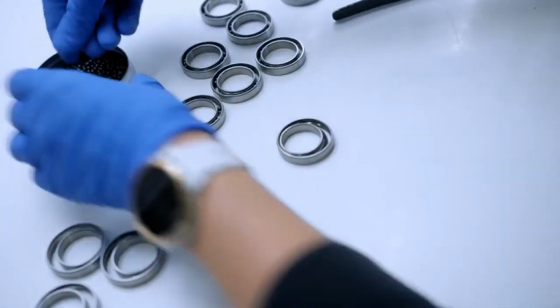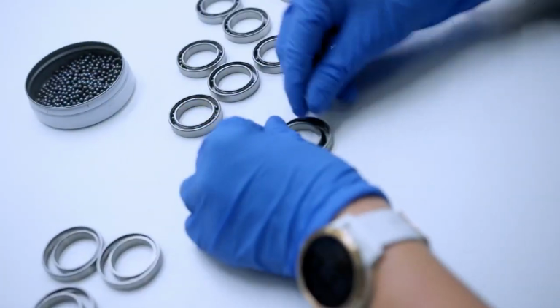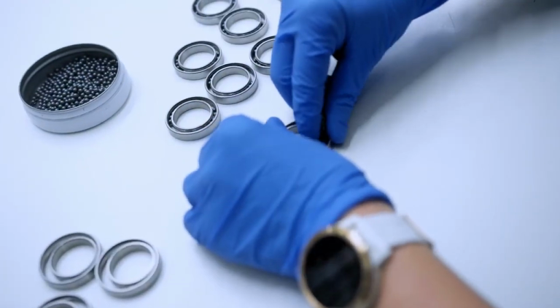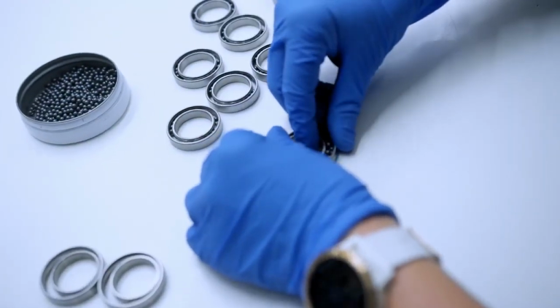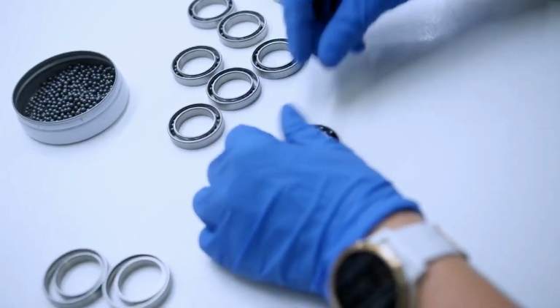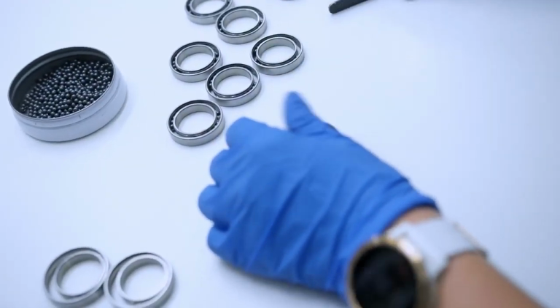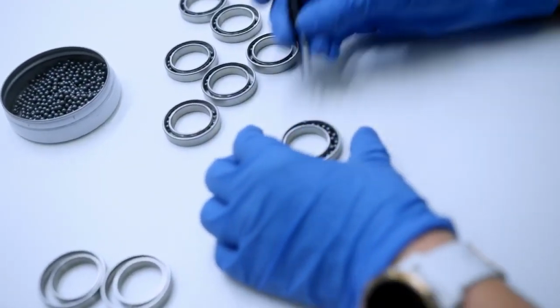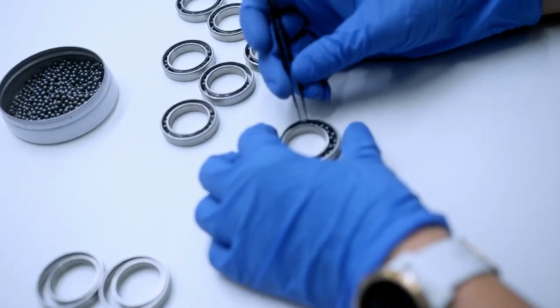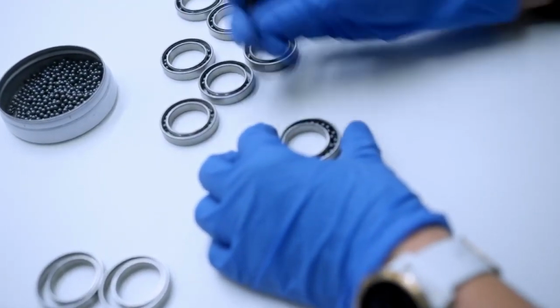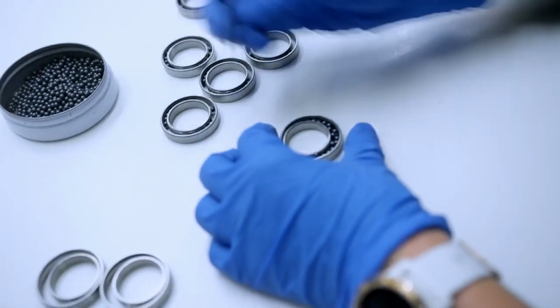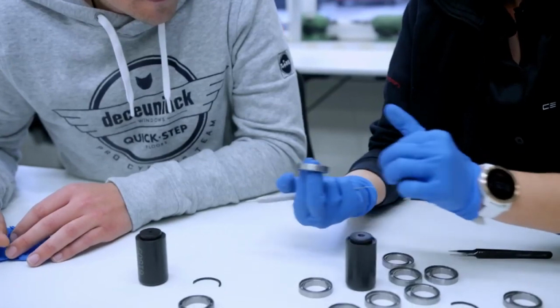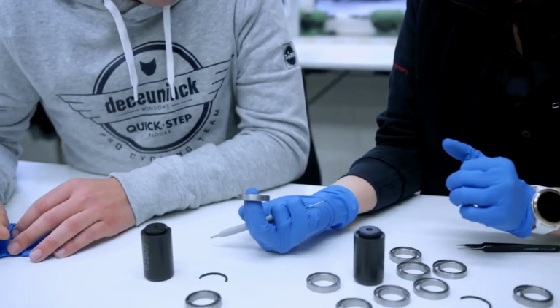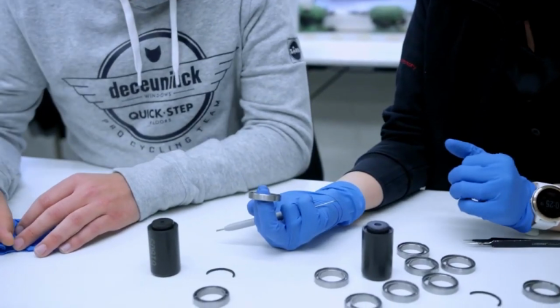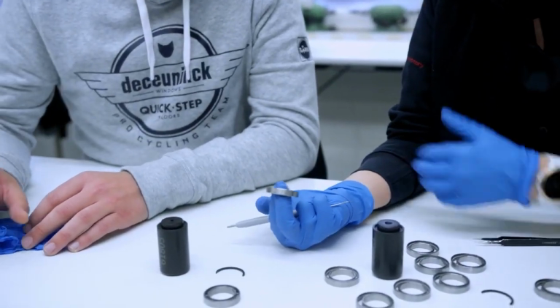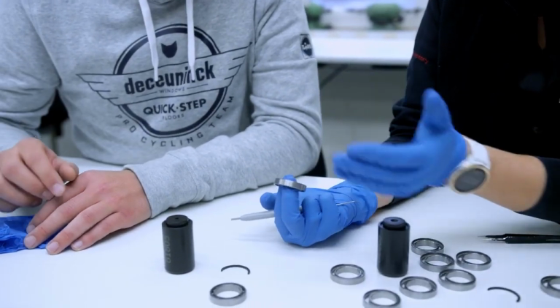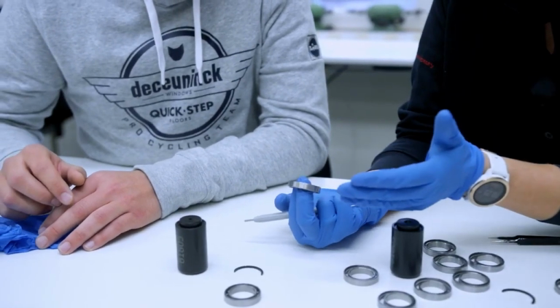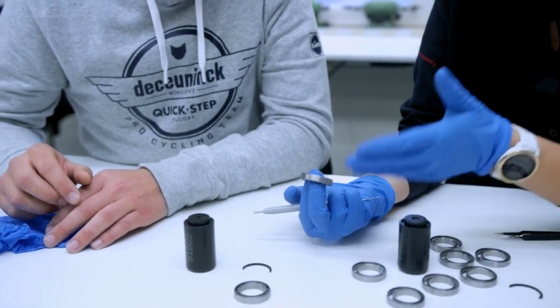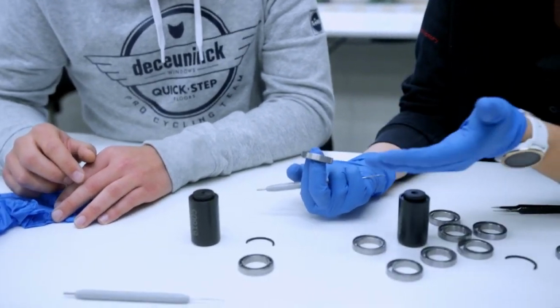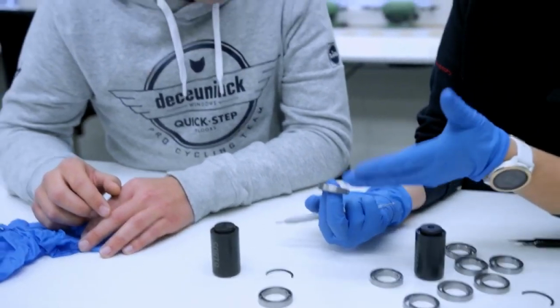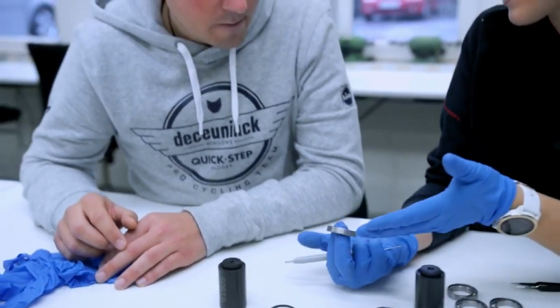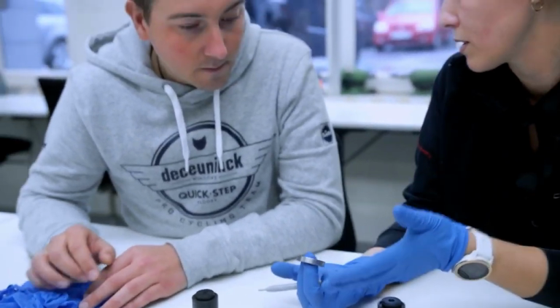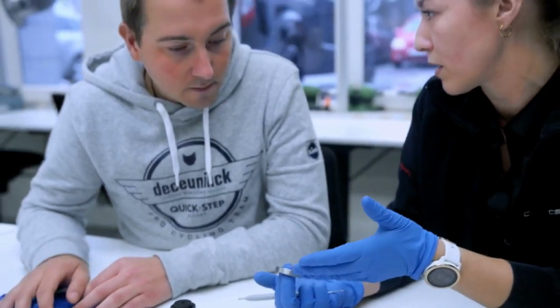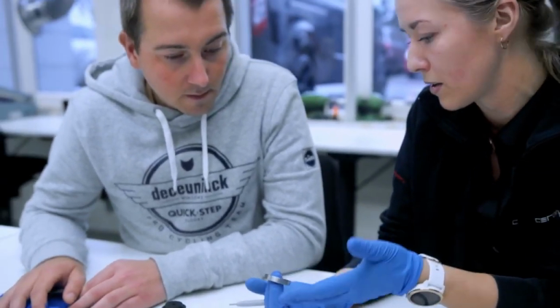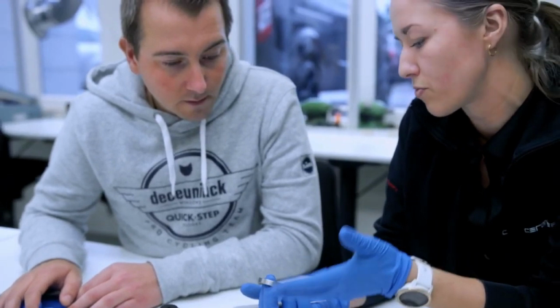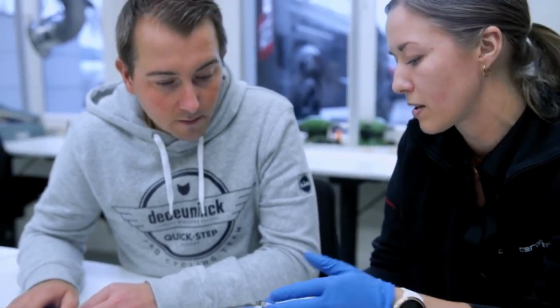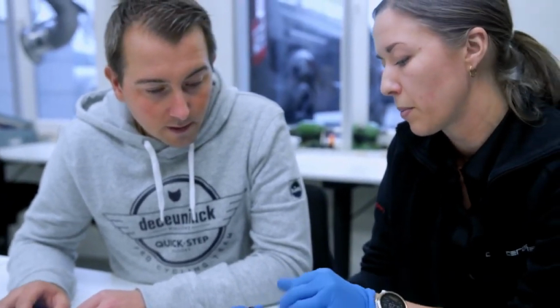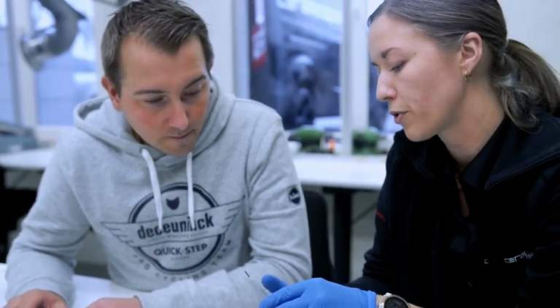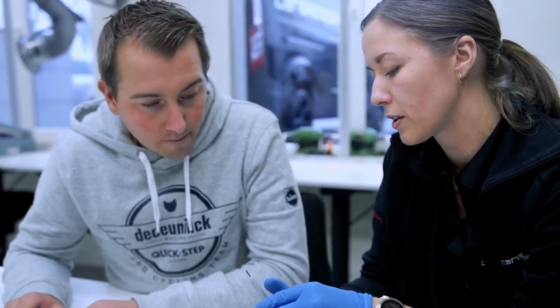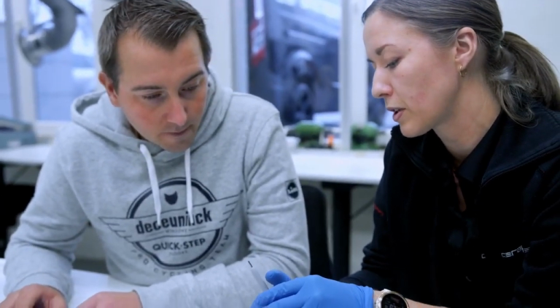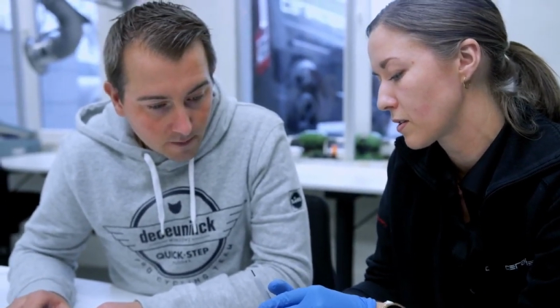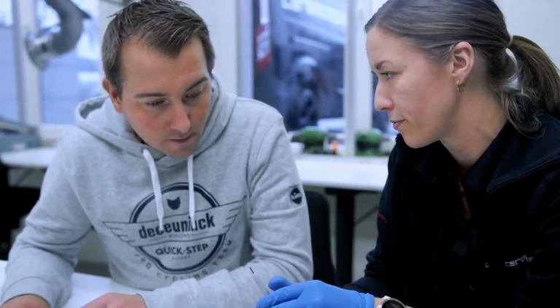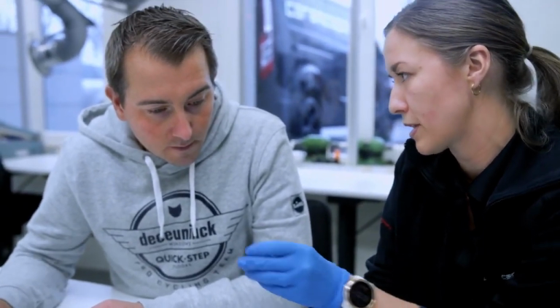And how many balls do you put in one bearing? Fifteen. Okay. You can see it spins and it seems like it's right. But if you feel it, you can feel it's very tight.